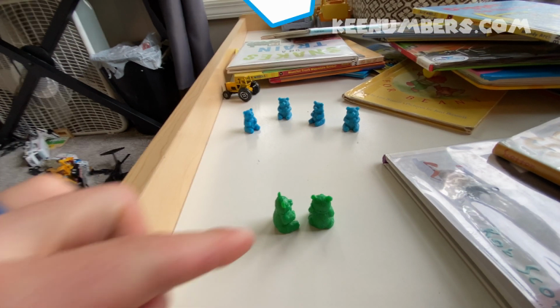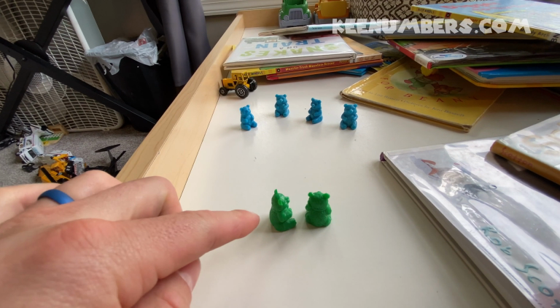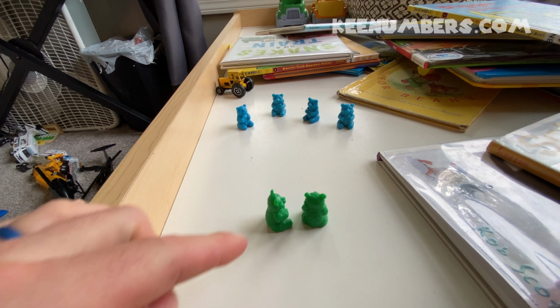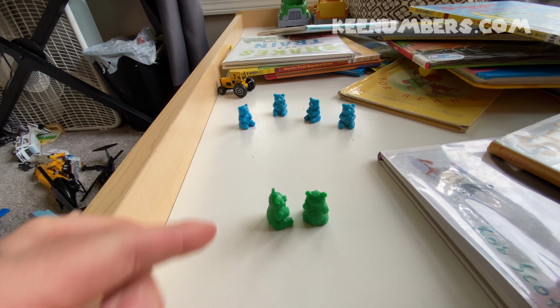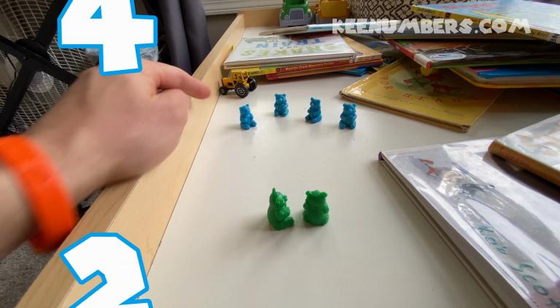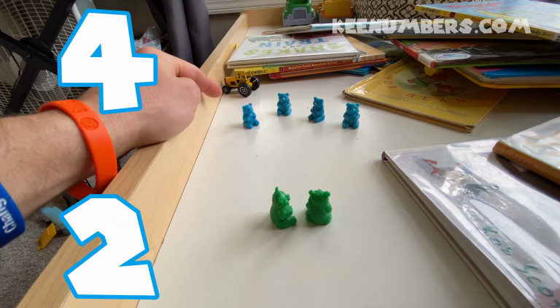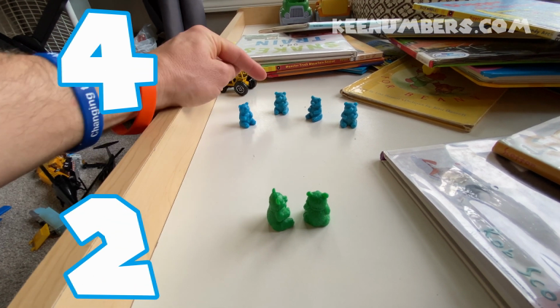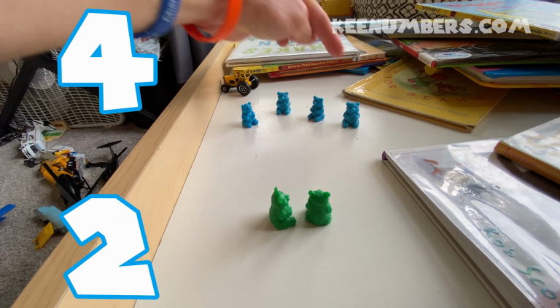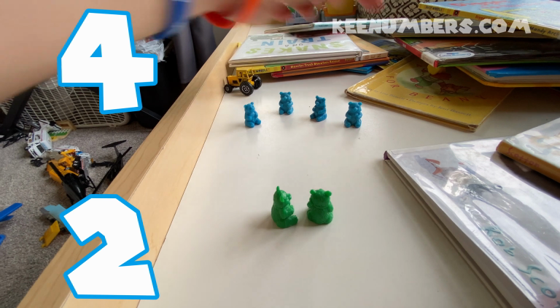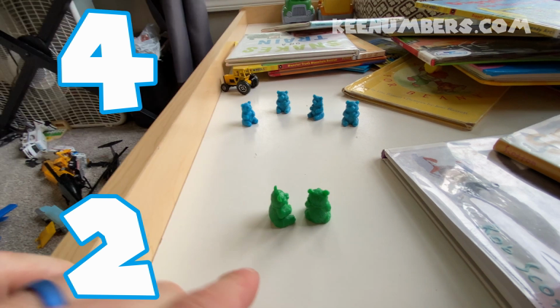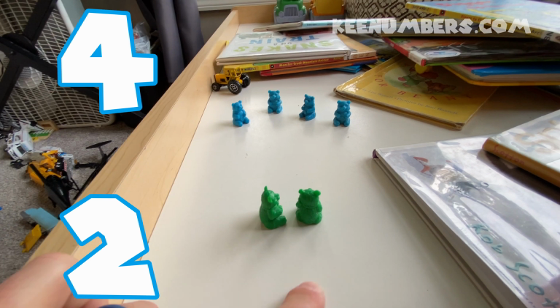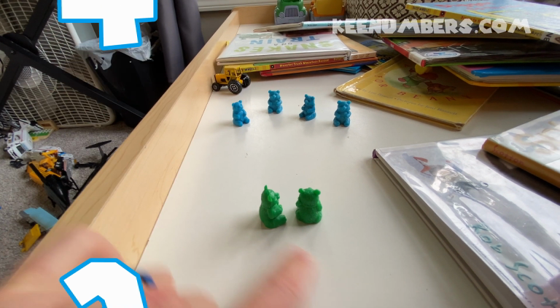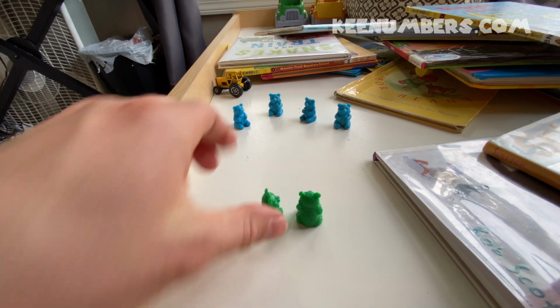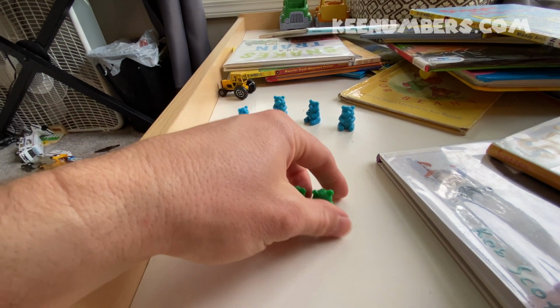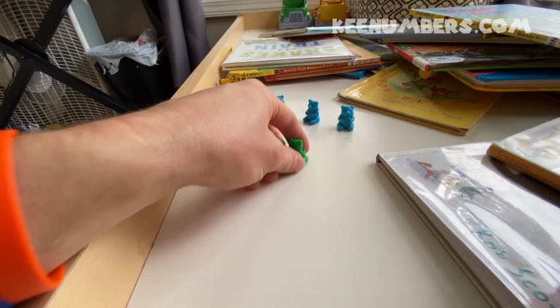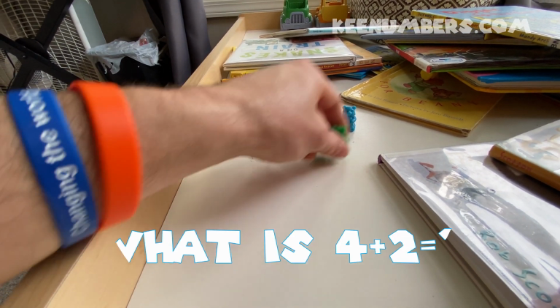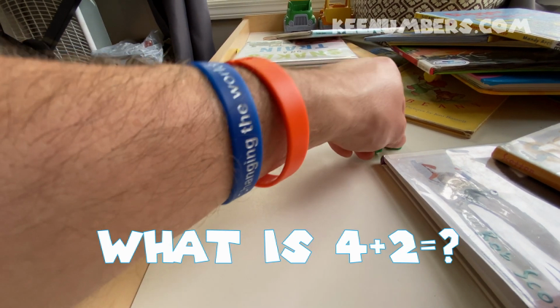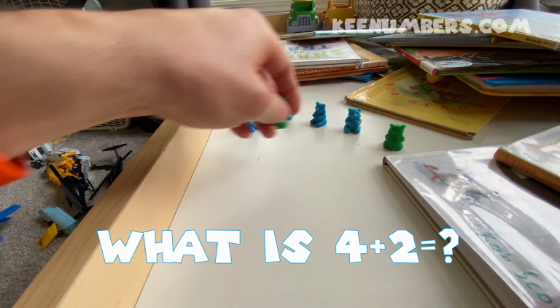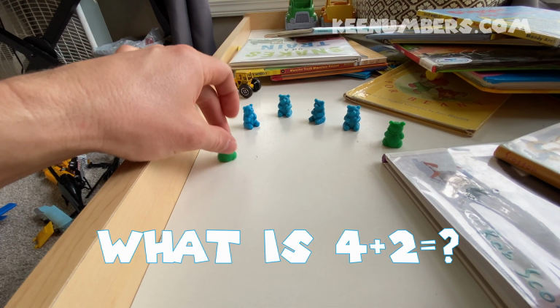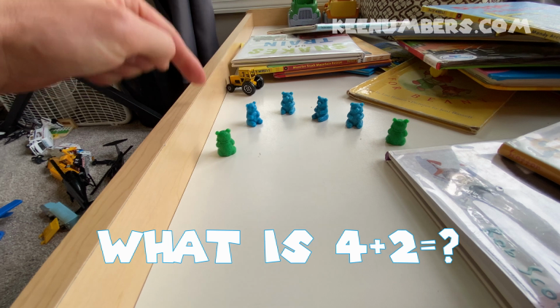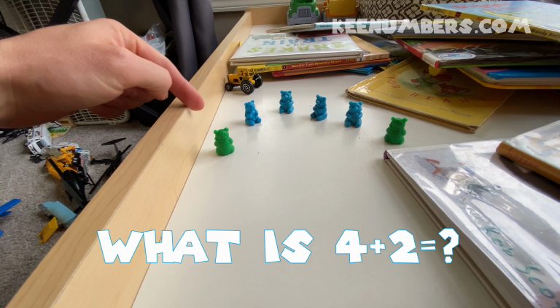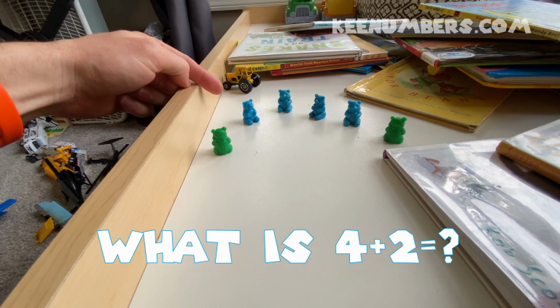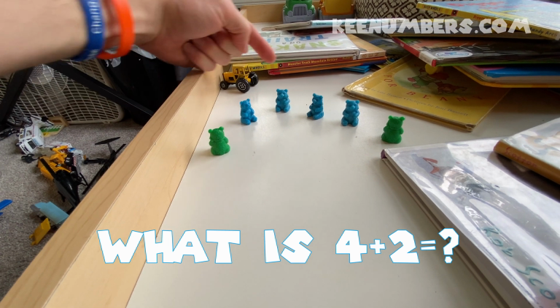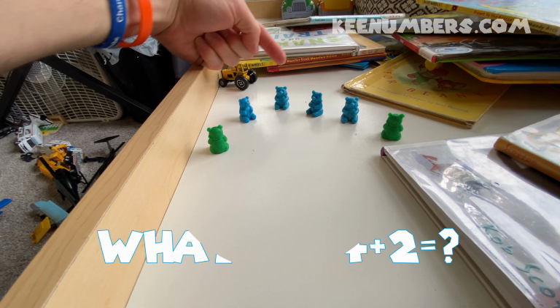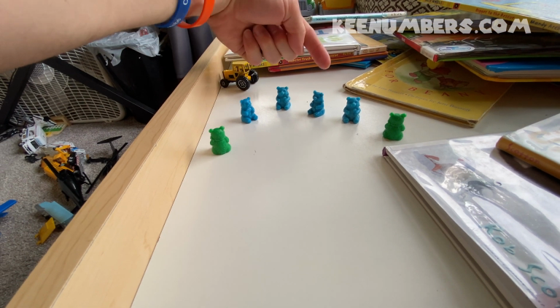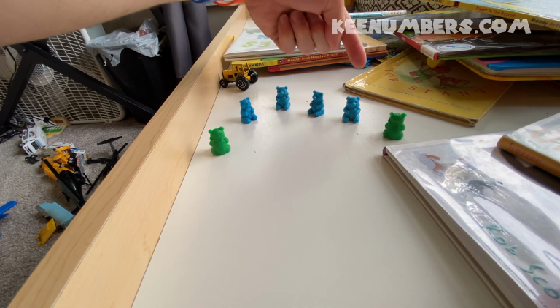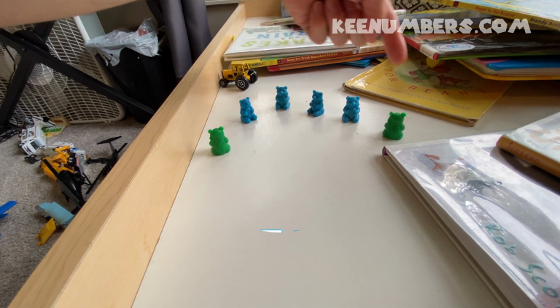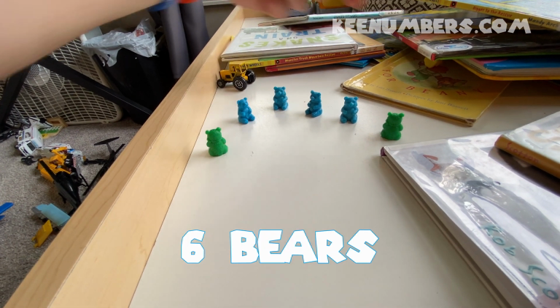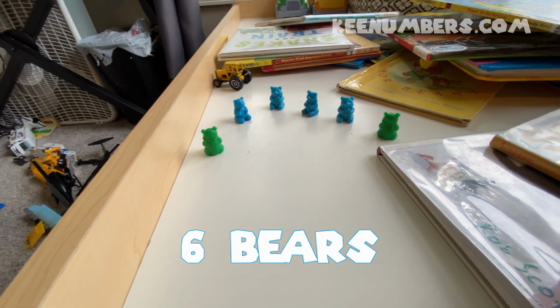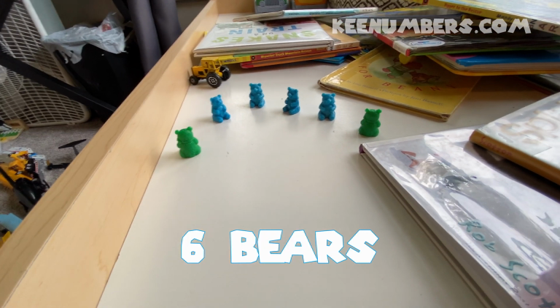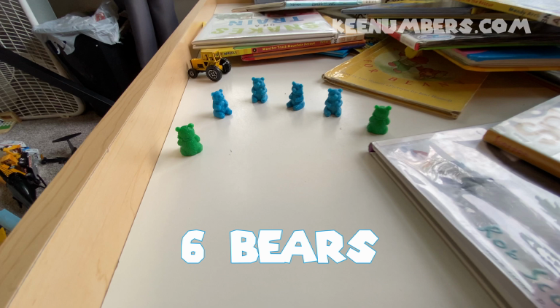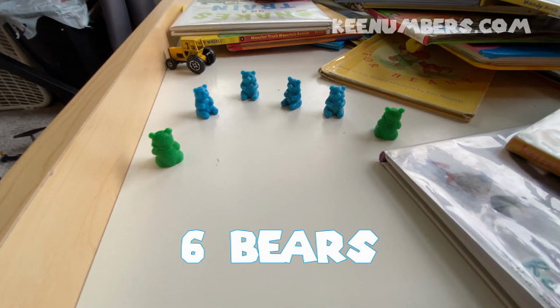Now we have four bears and two bears. Let's see how many bears we have total. One, two, three, four, five, six. Six bears.